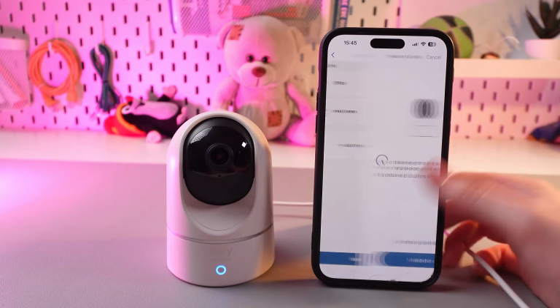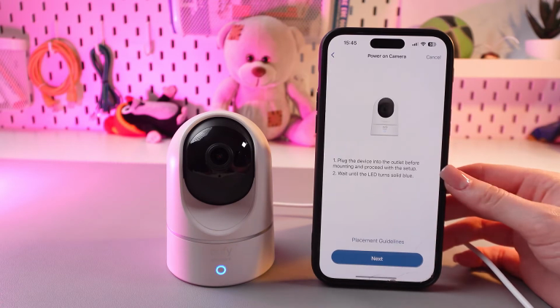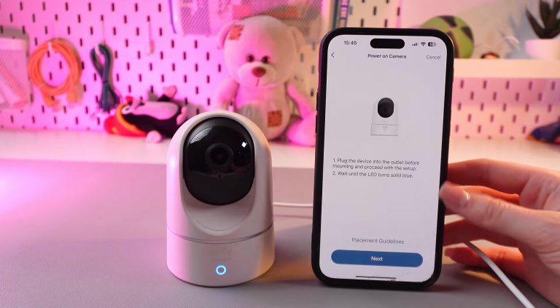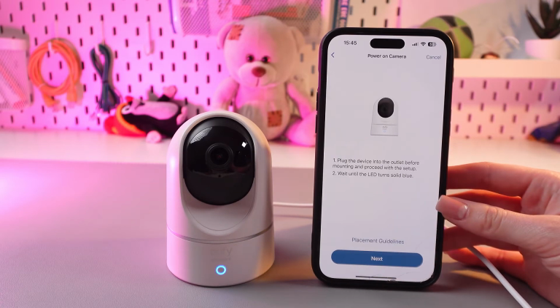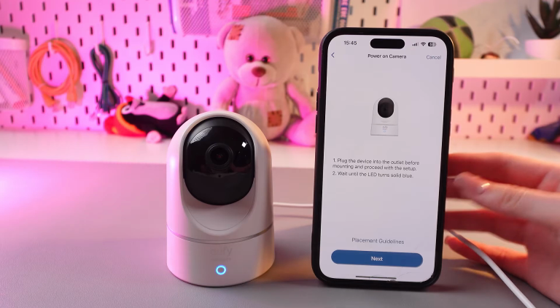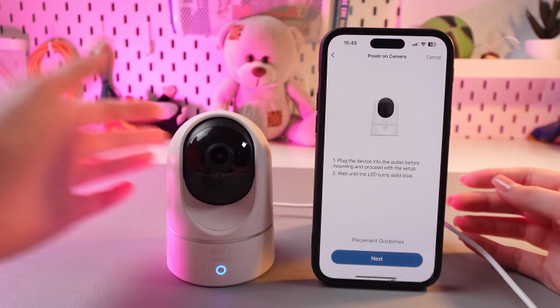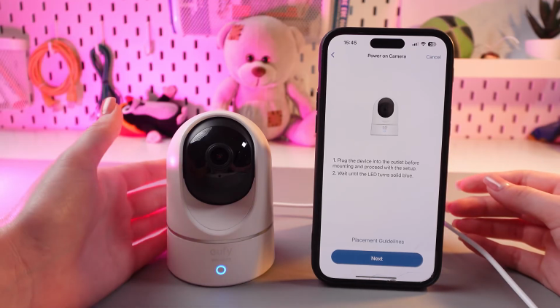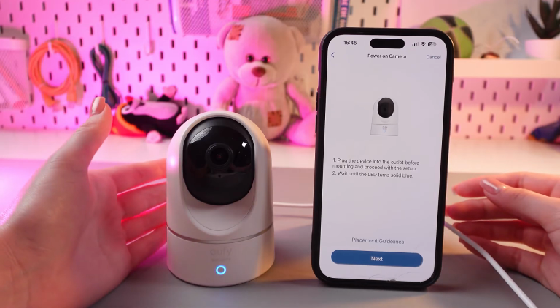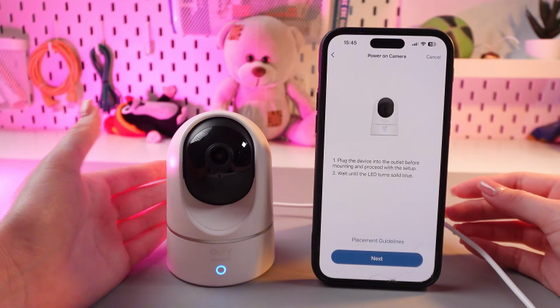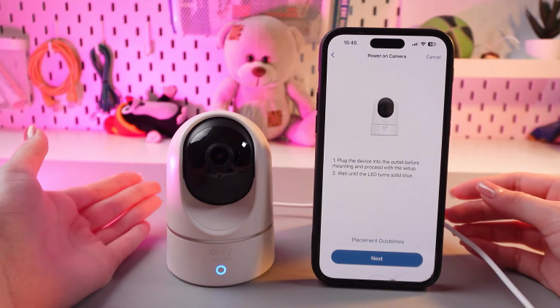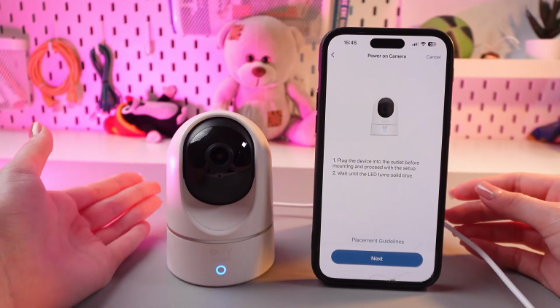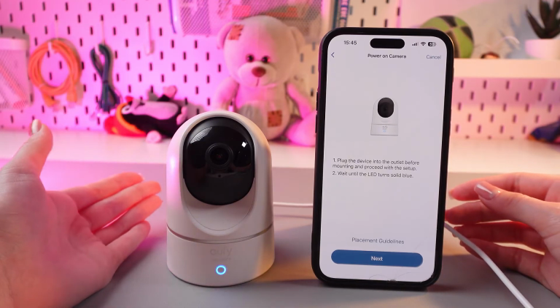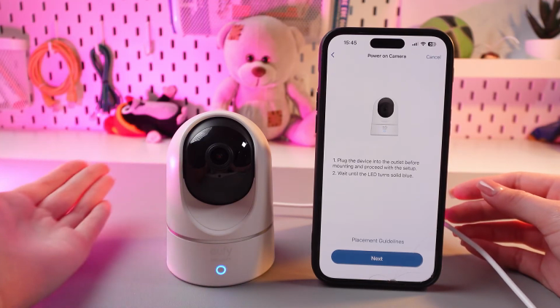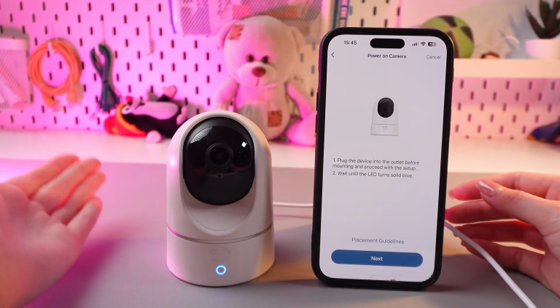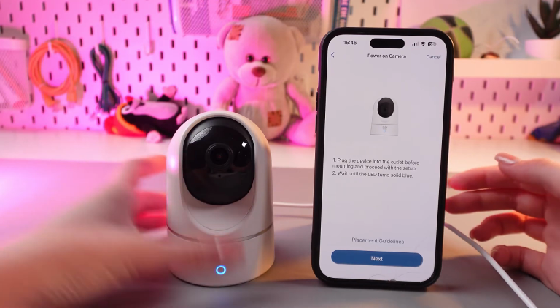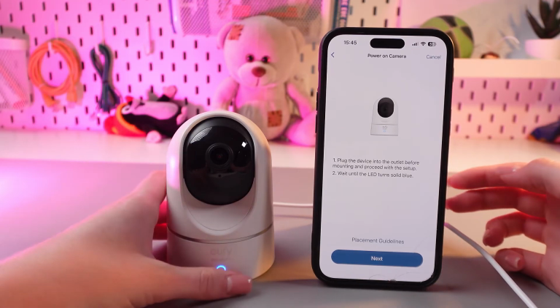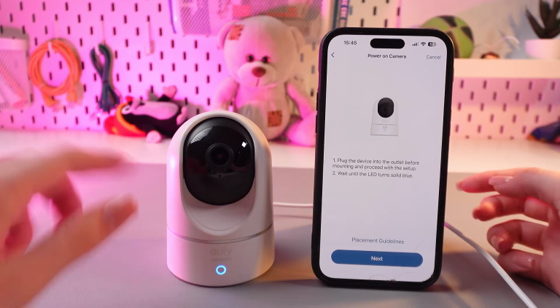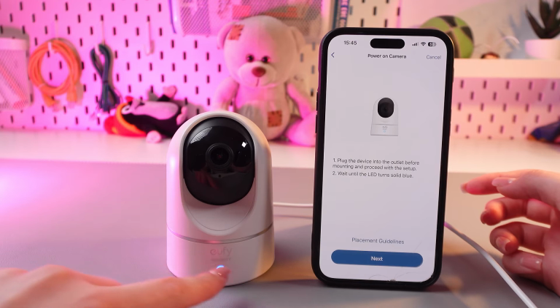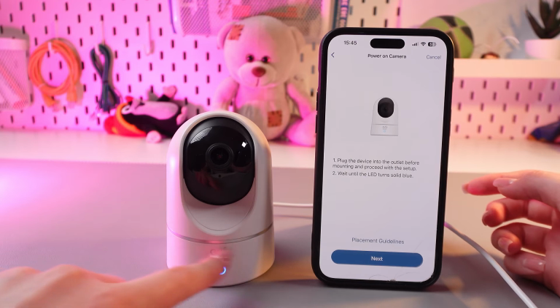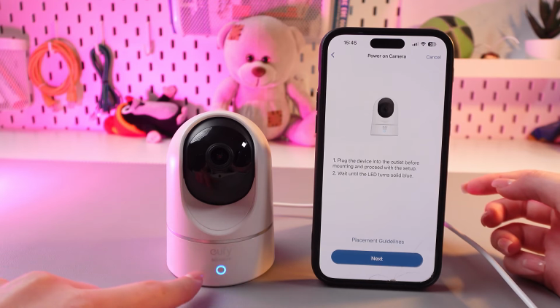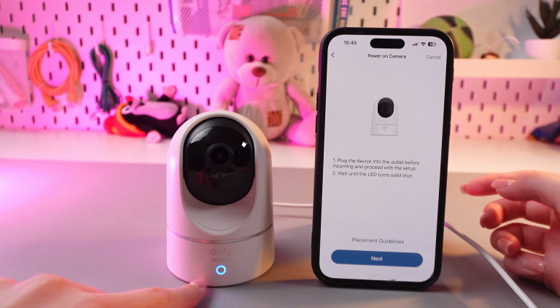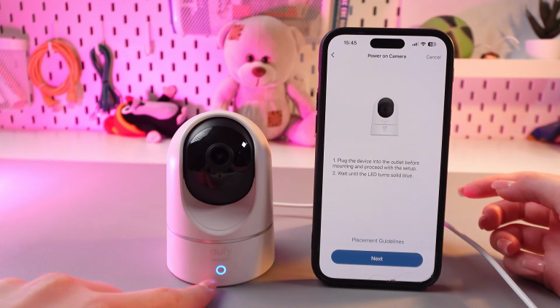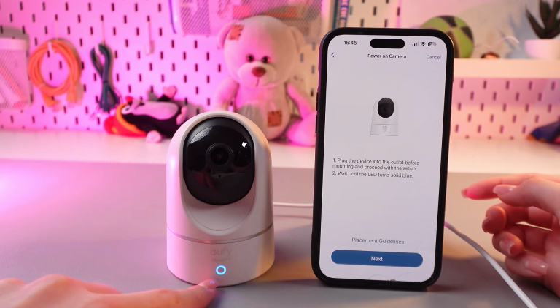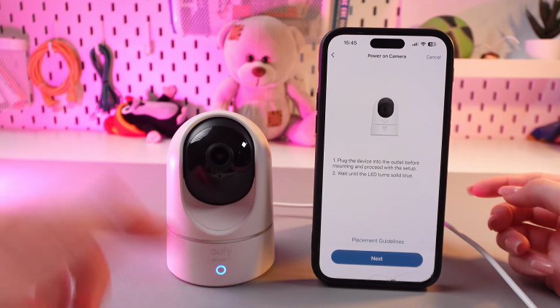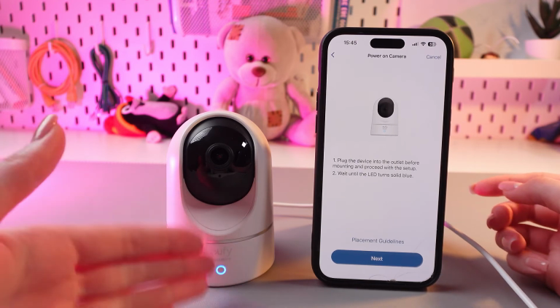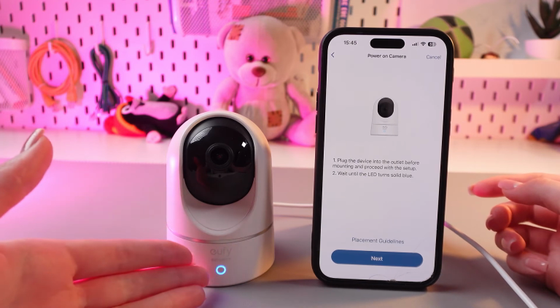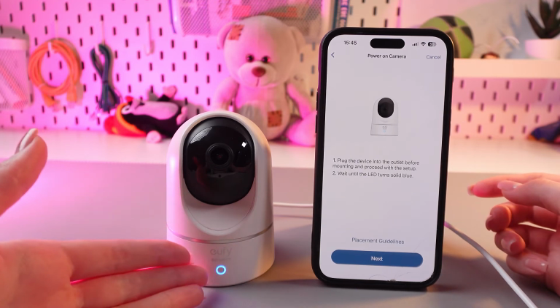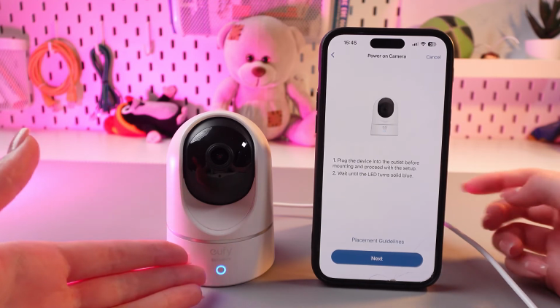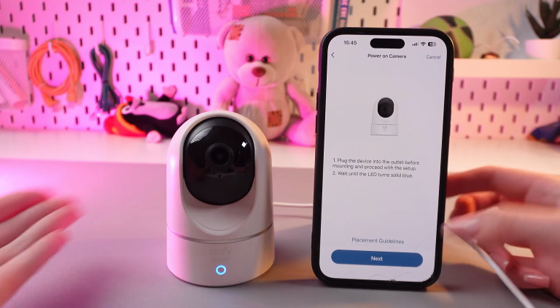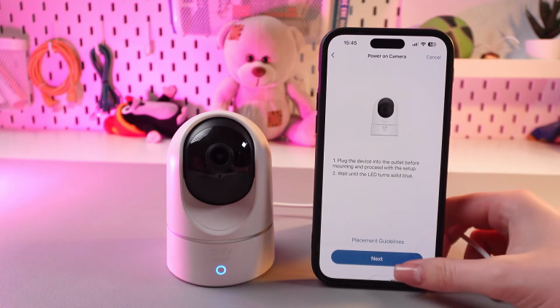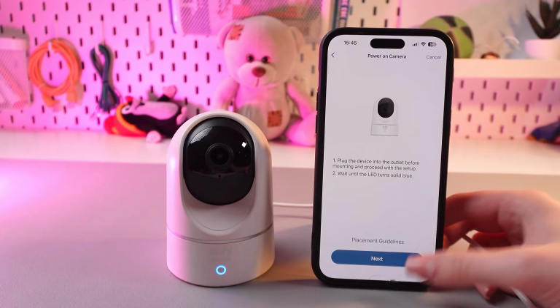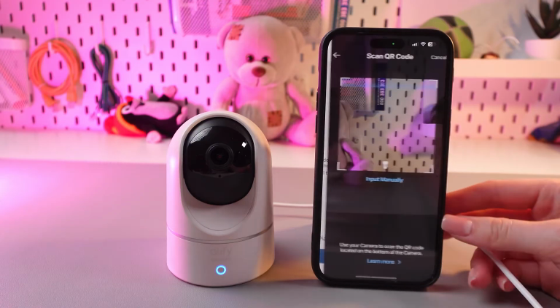Then as a next step just plug the device into the outlet before mounting and proceed with the setup. Wait until the LED turns solid blue. Mine is solid blue right now, so let's go to the next step.